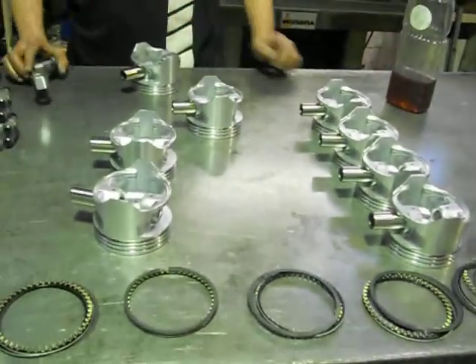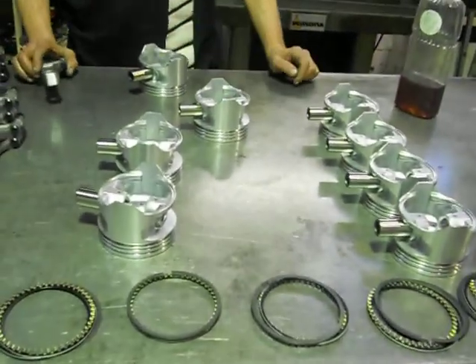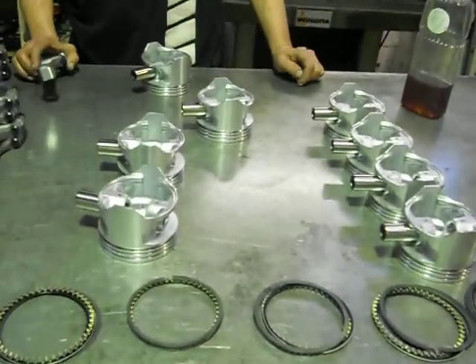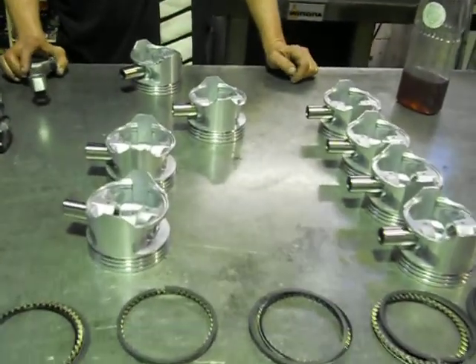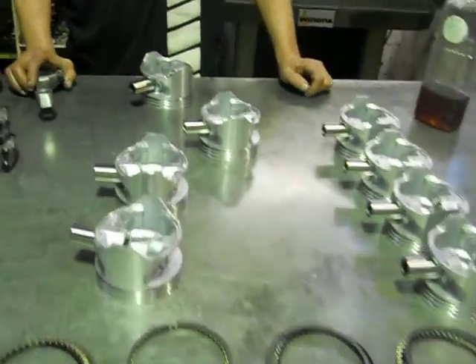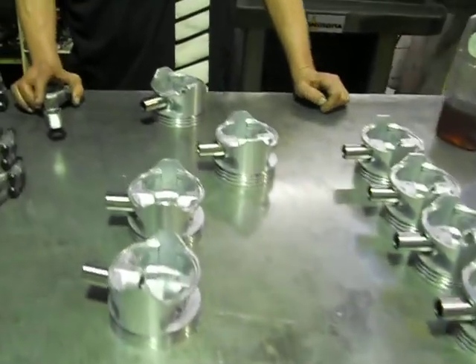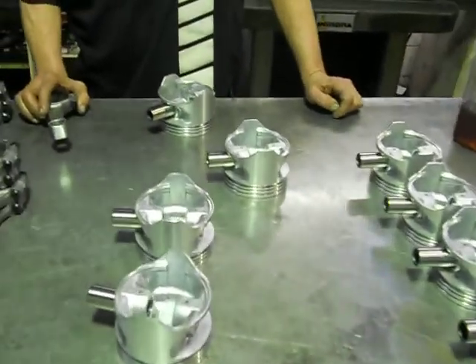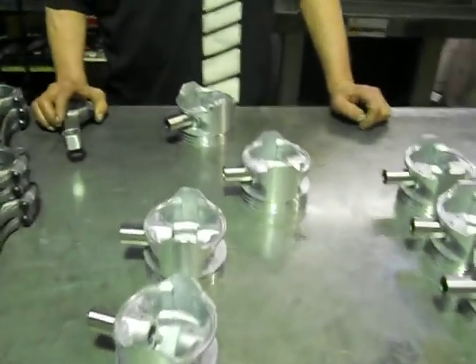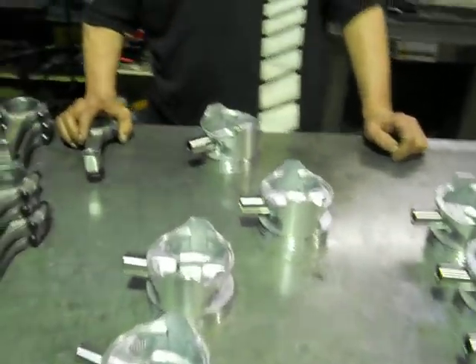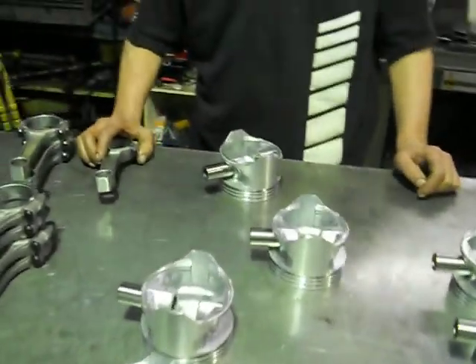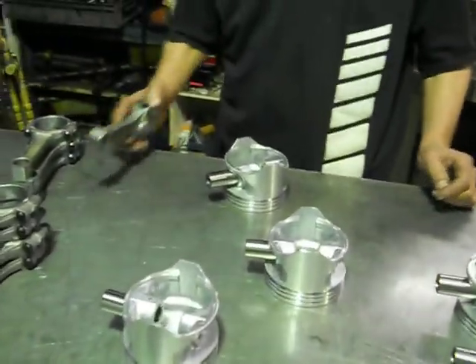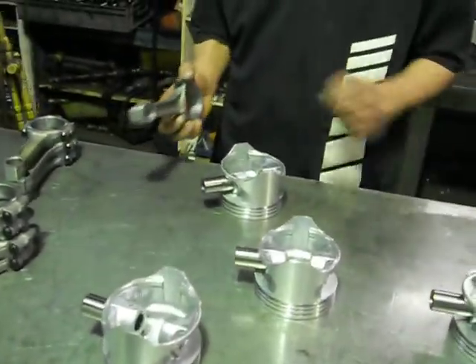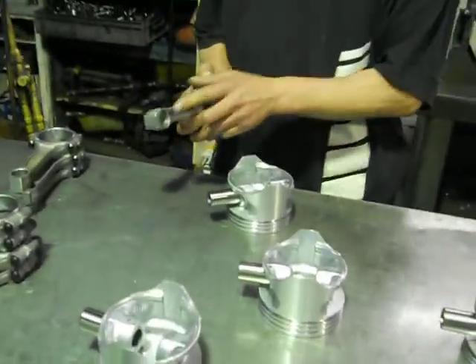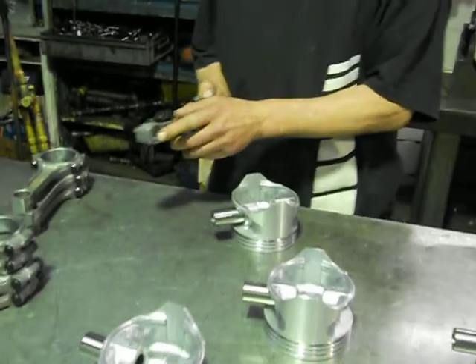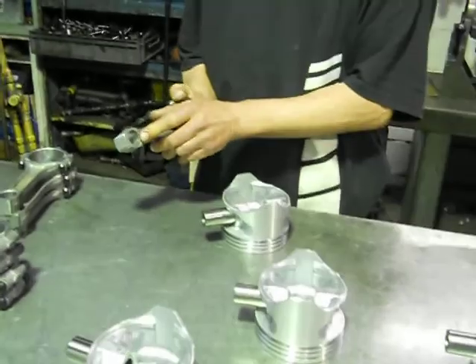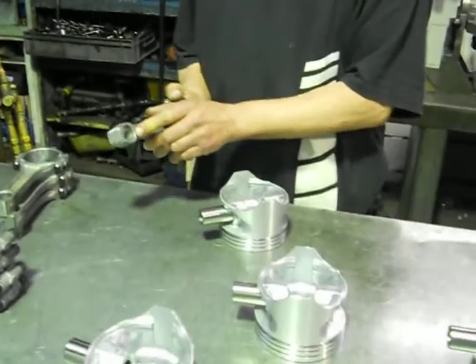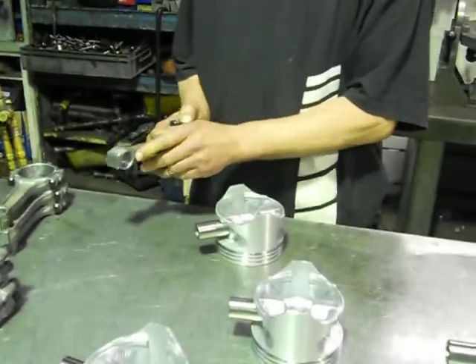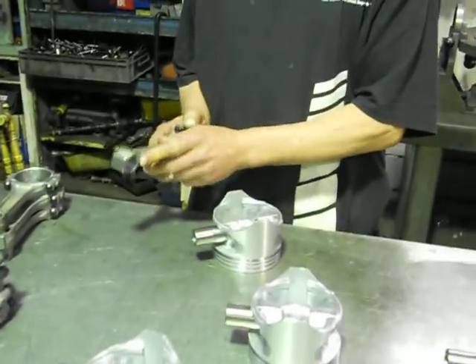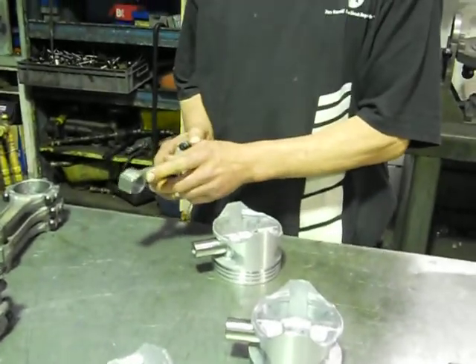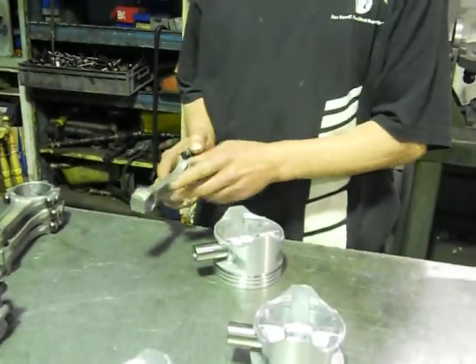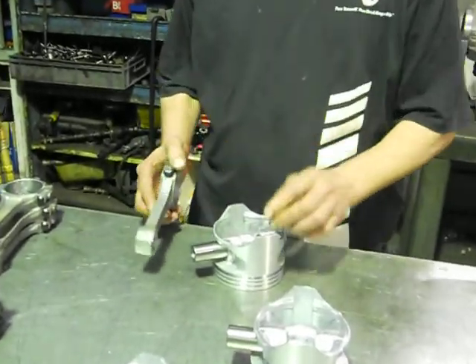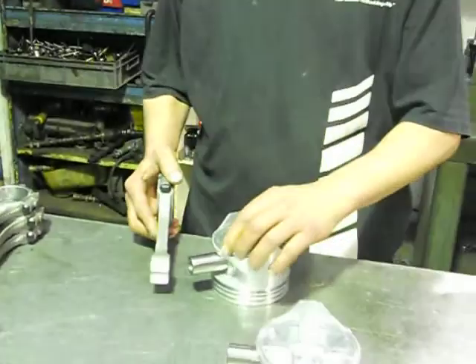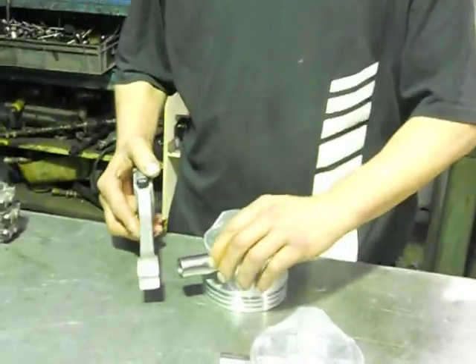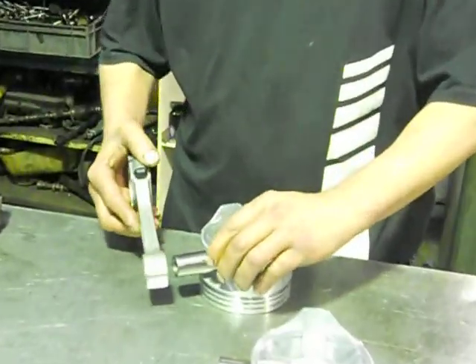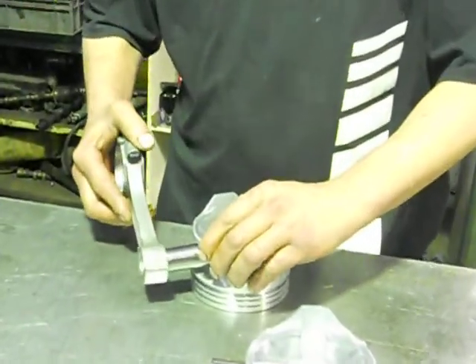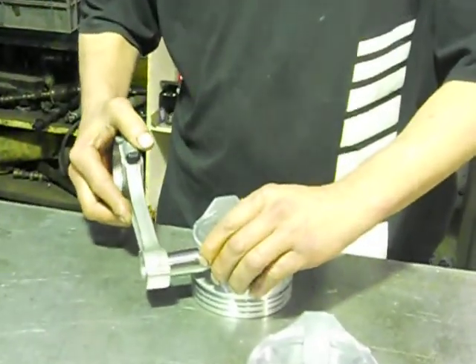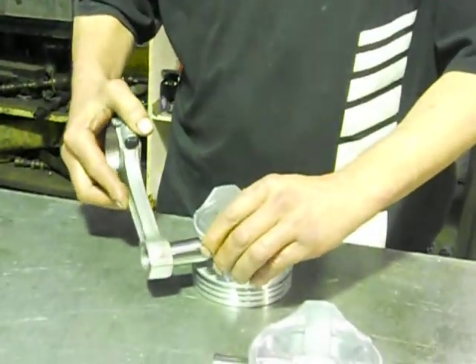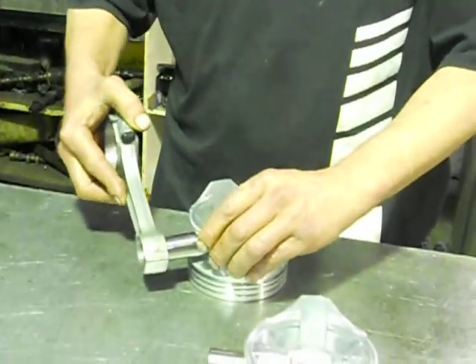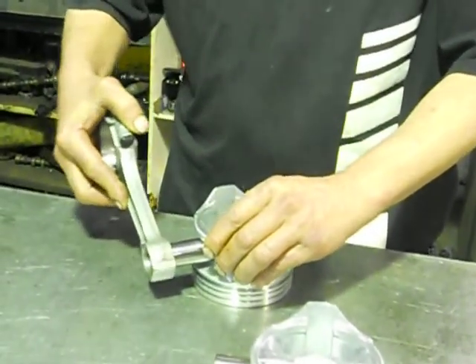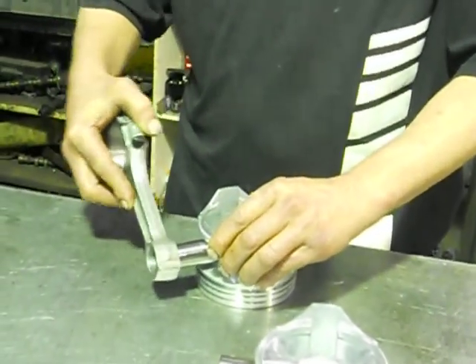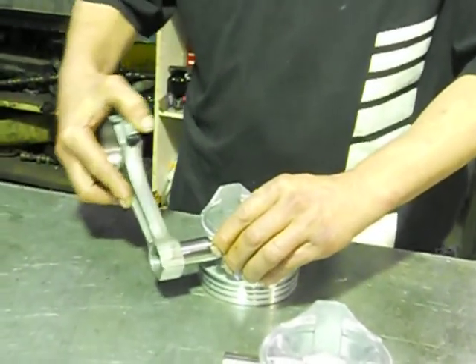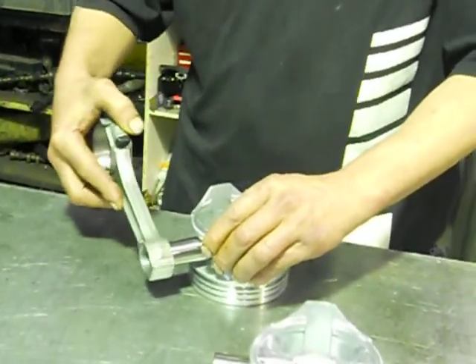these are what they call a shrink fit. That means that the eye of the rod here is about three quarters of a thou smaller than the actual pin.